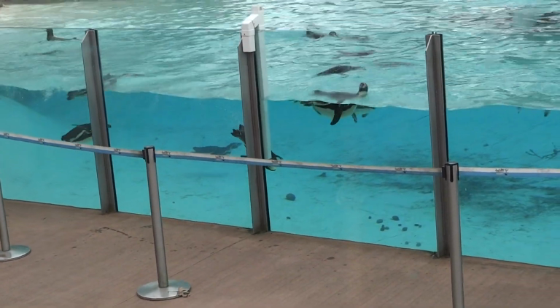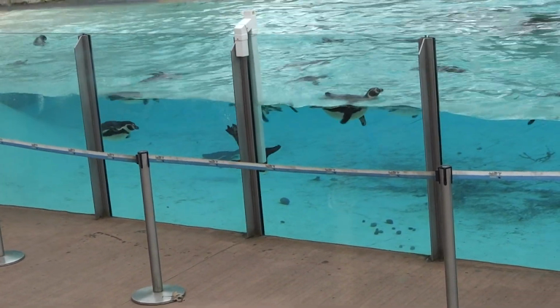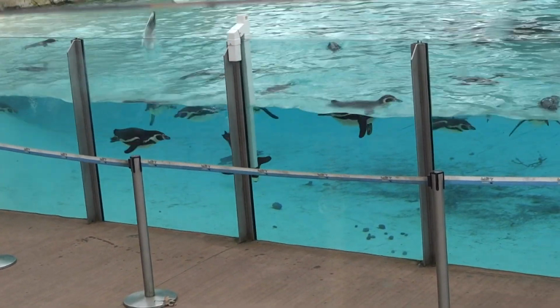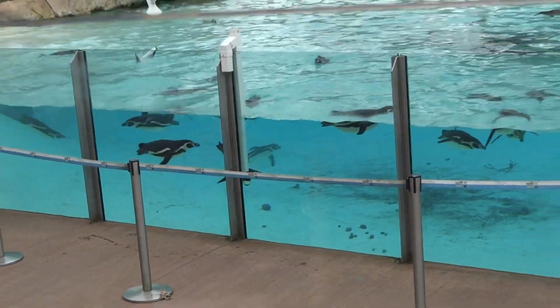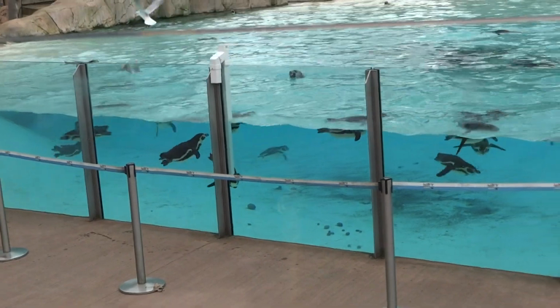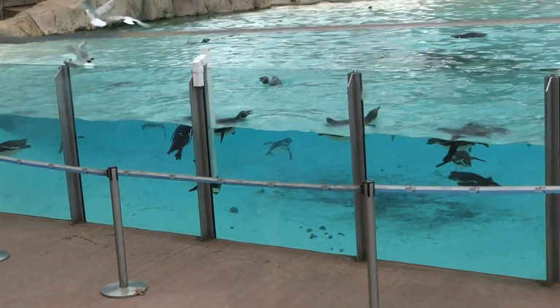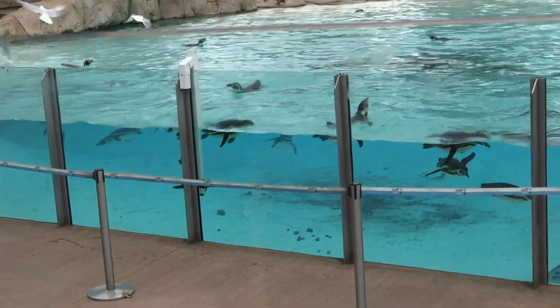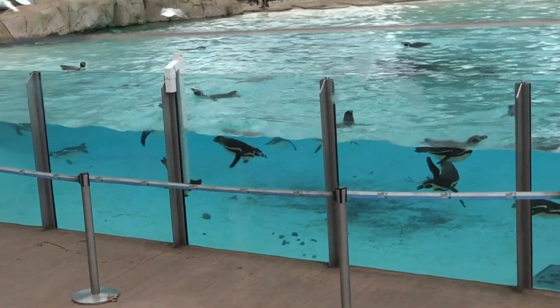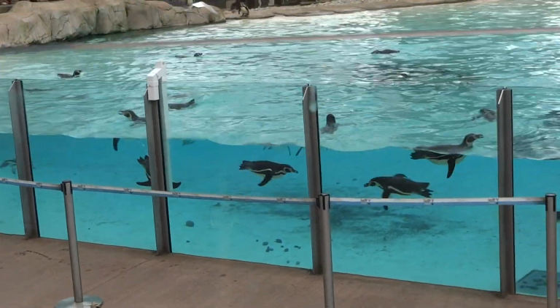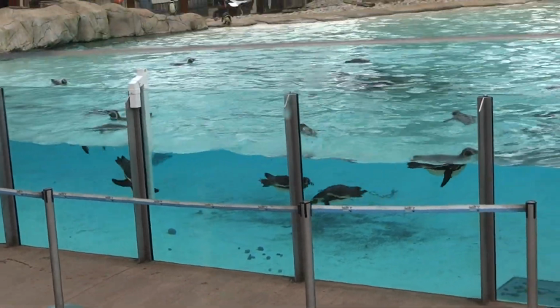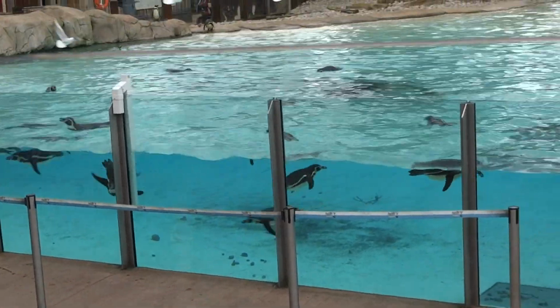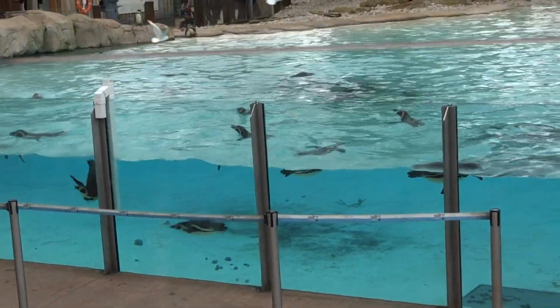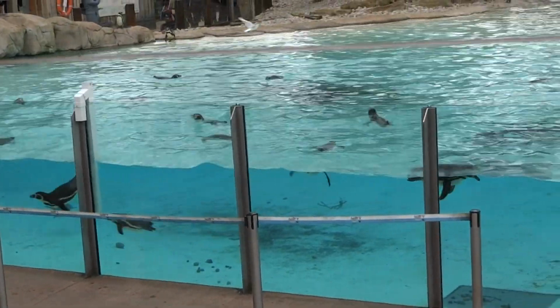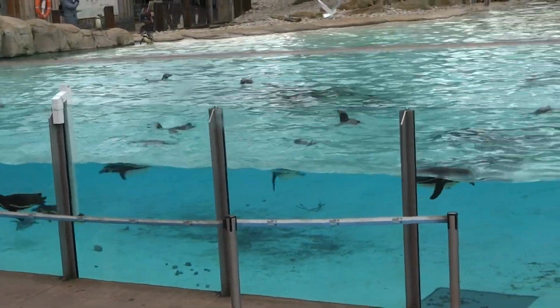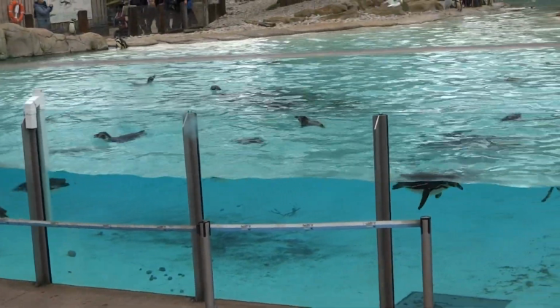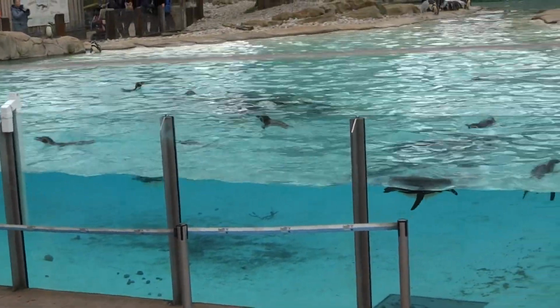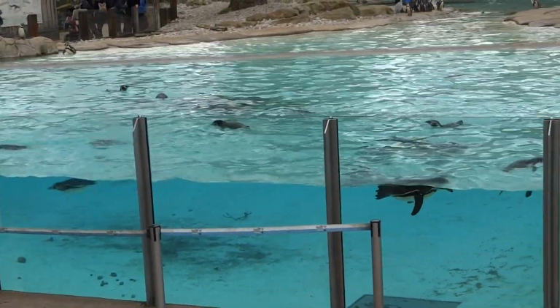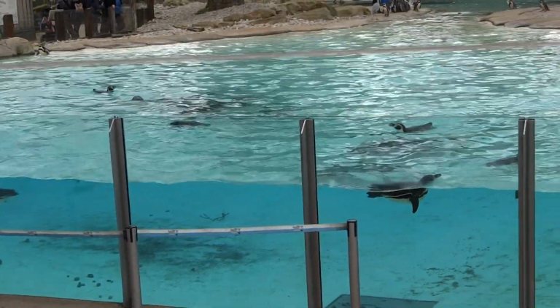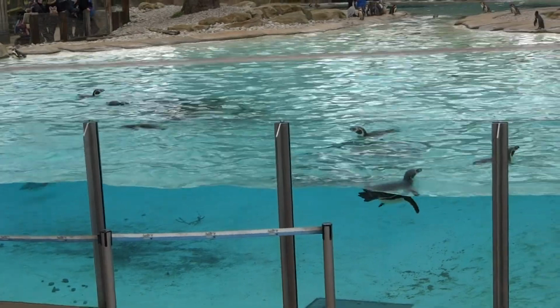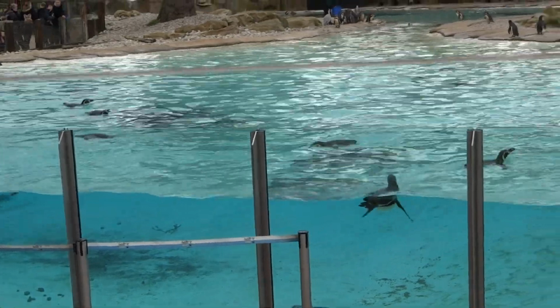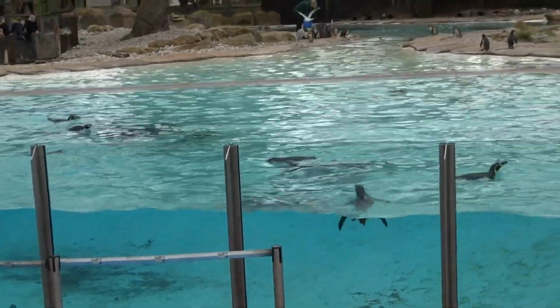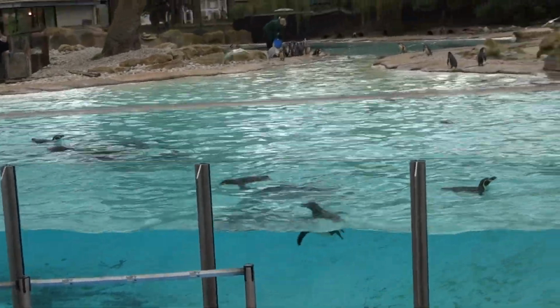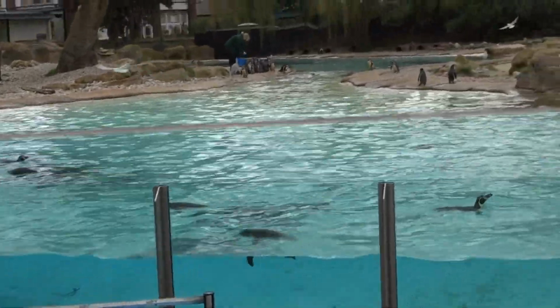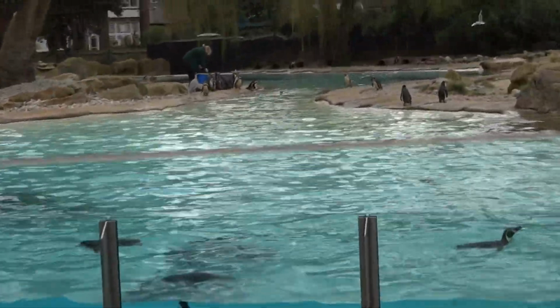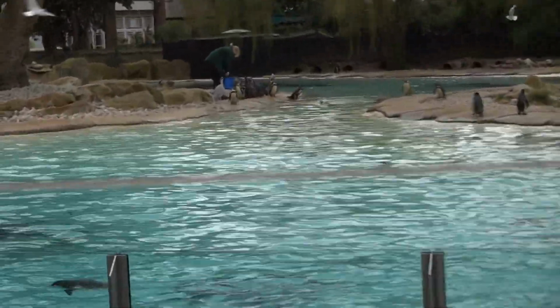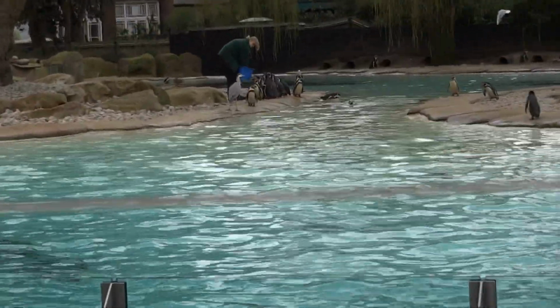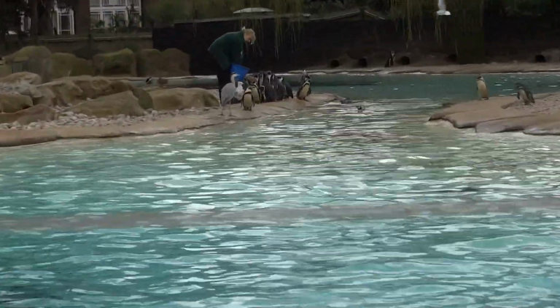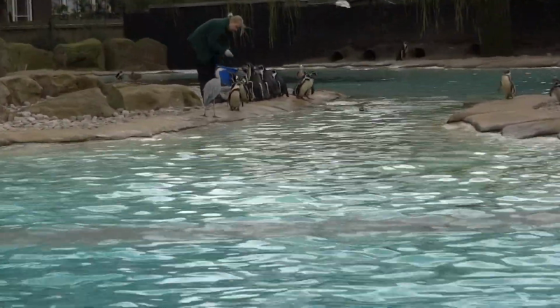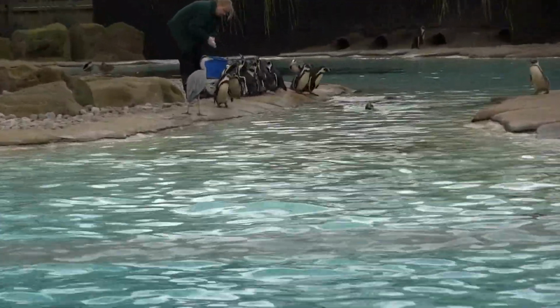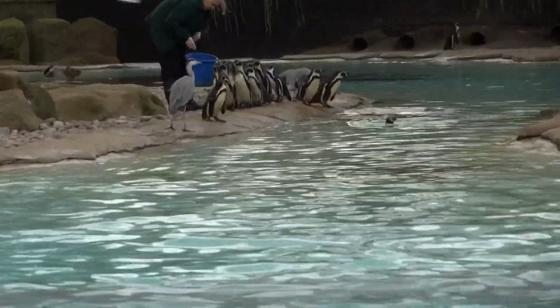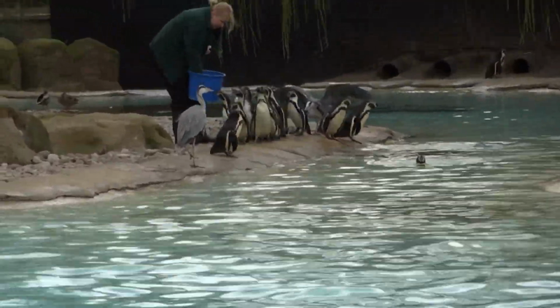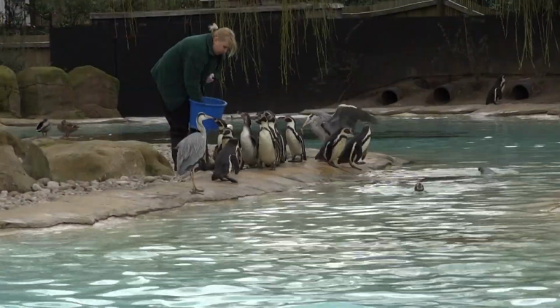You've probably already noticed that all of our penguins here, and in fact all penguins worldwide, are black and white. Not only does this make them look incredibly smart, but it's also a special form of camouflage that we call counter-shading.